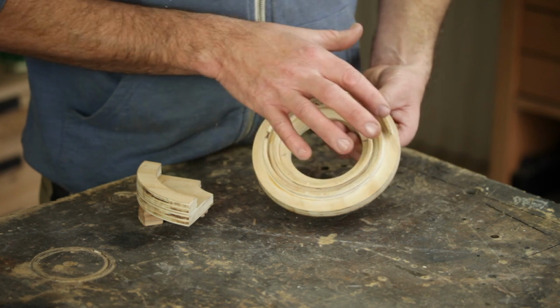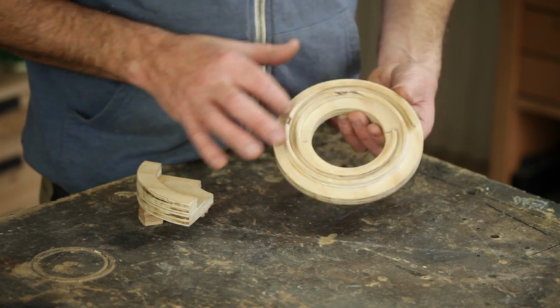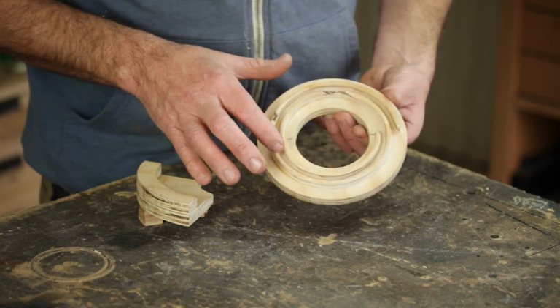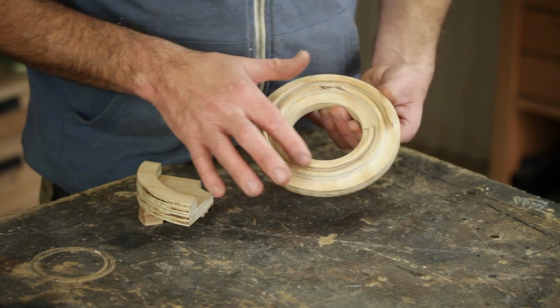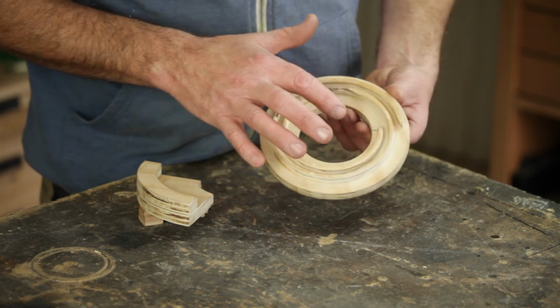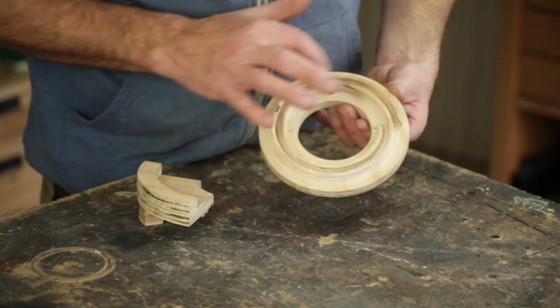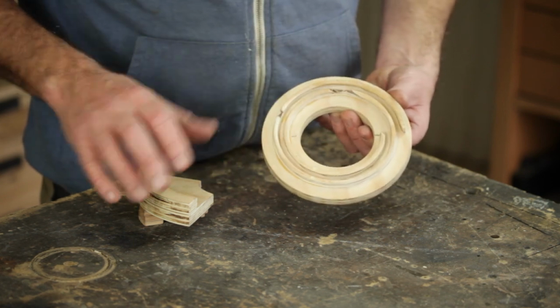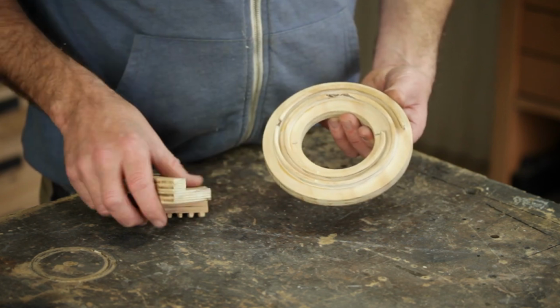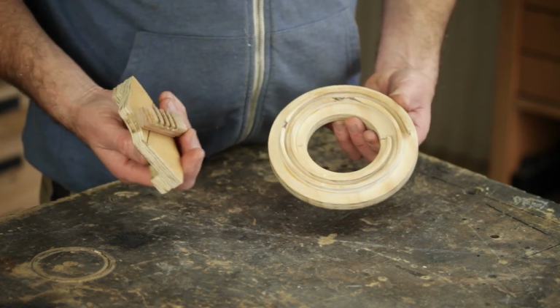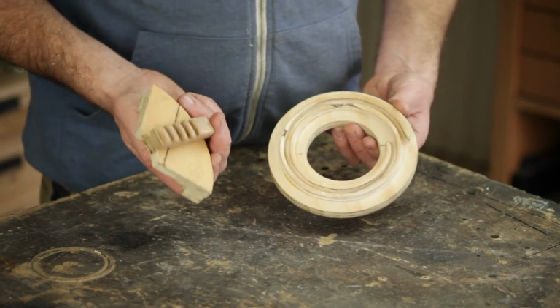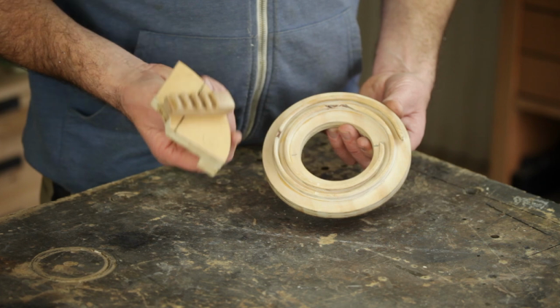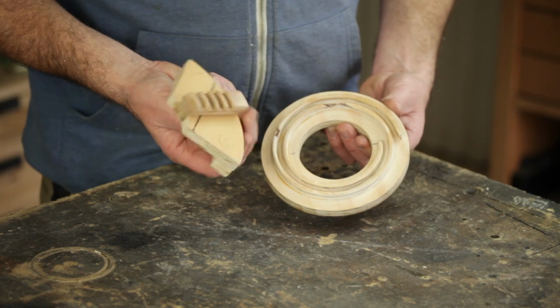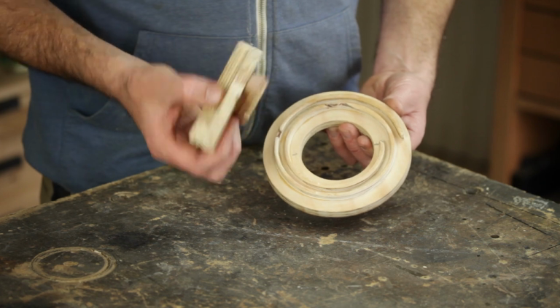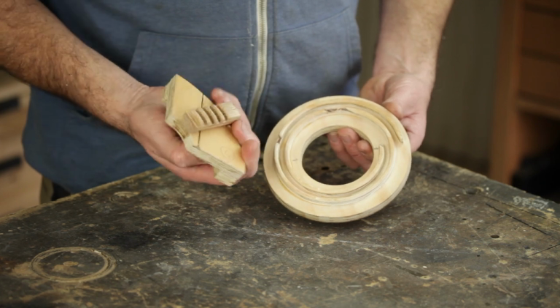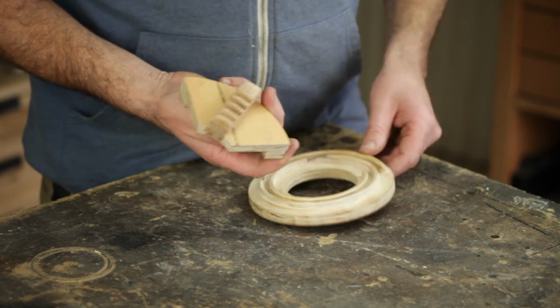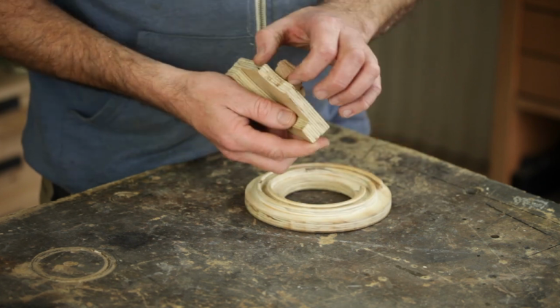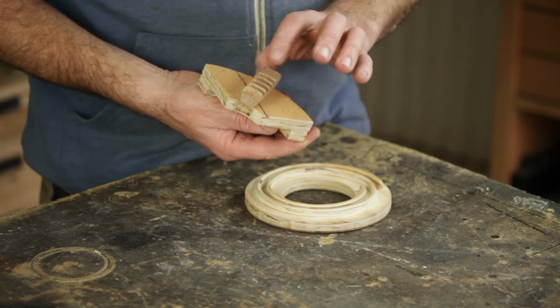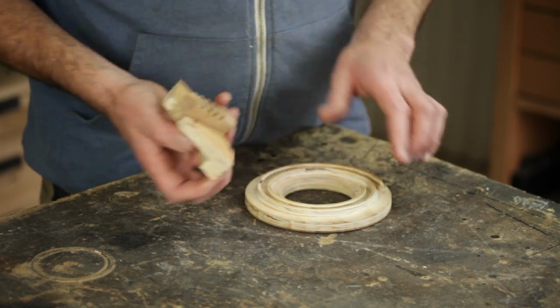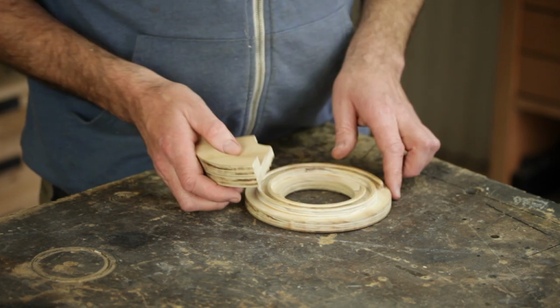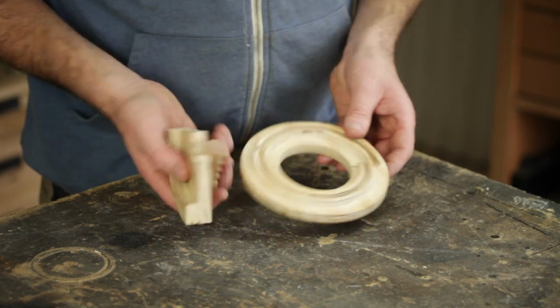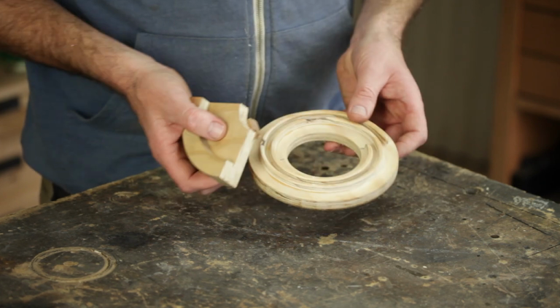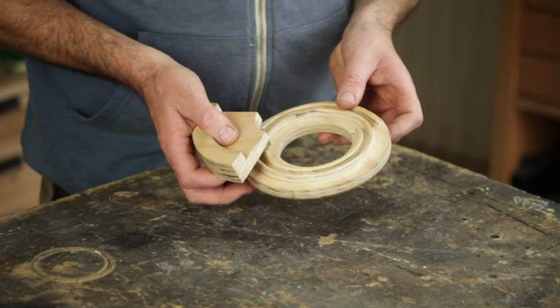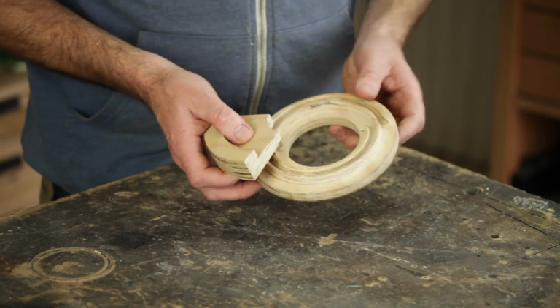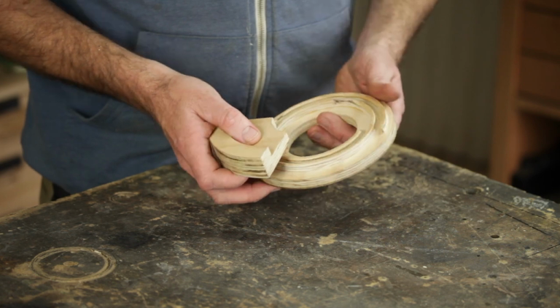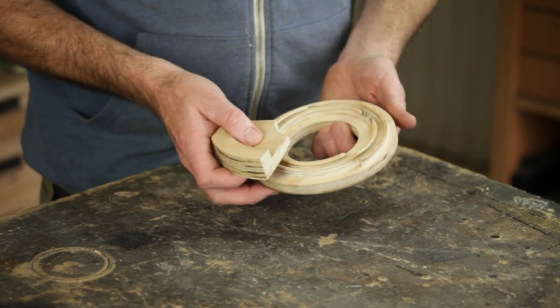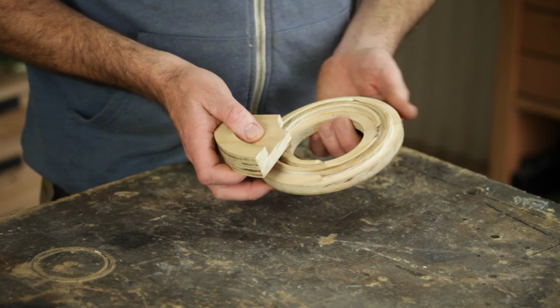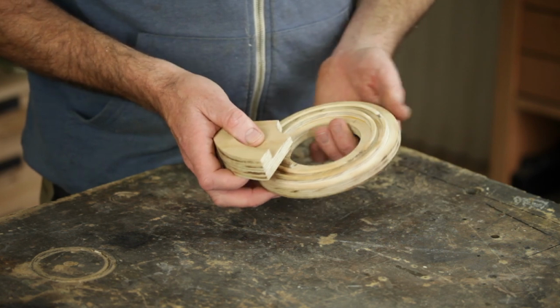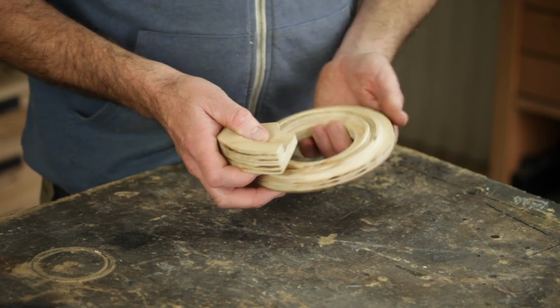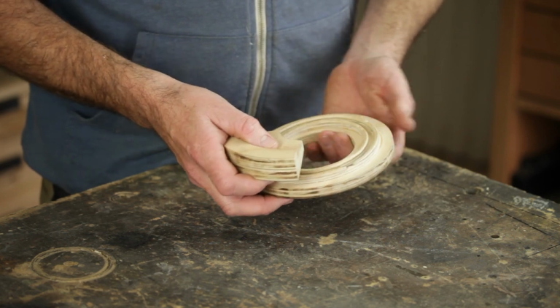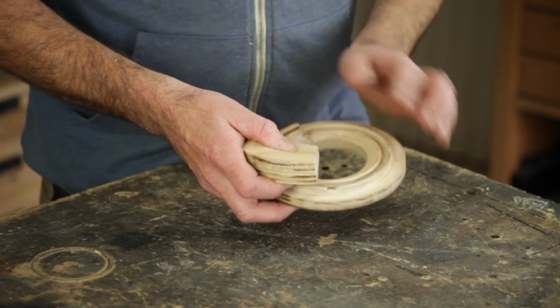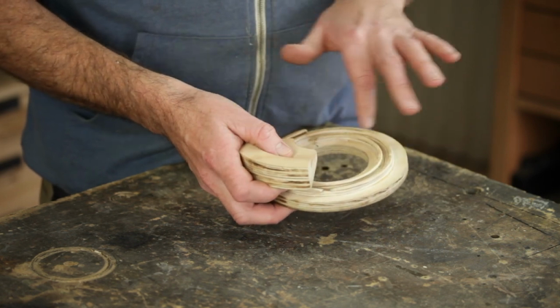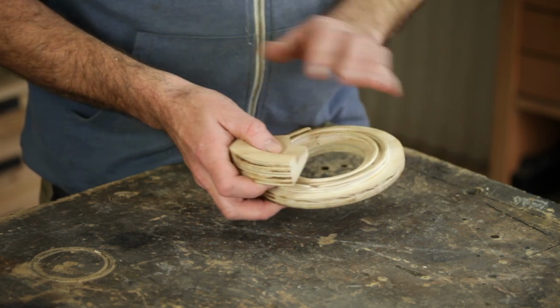It's a spiral — an Archimedes spiral — and underneath the jaw we have a runner with teeth that sit in the spiral. When we turn the ring, that's what pulls the jaw in and out.